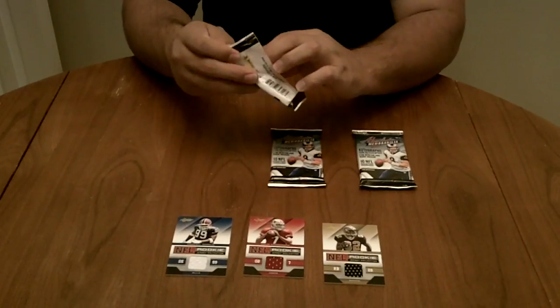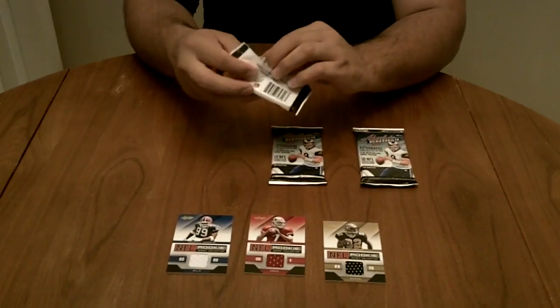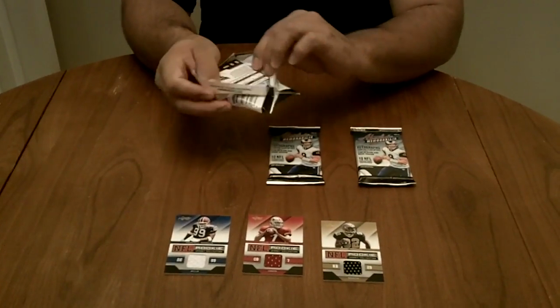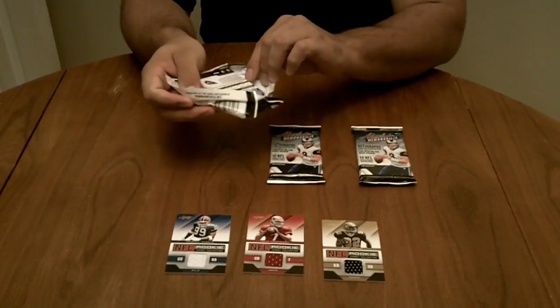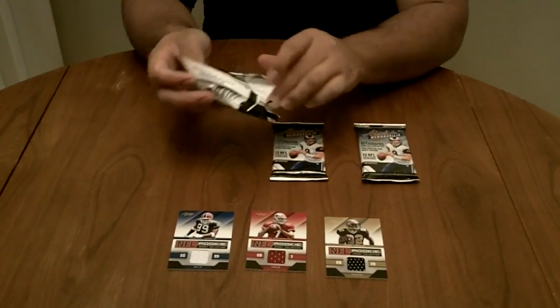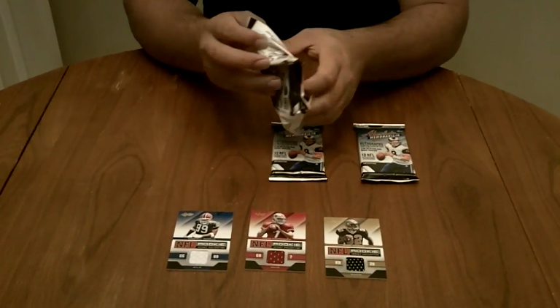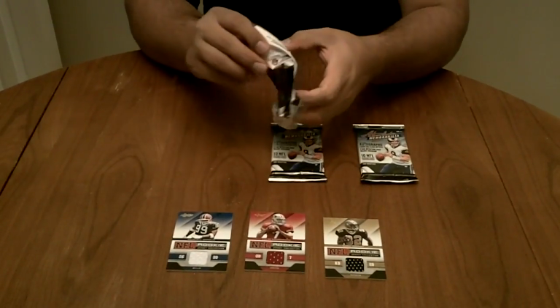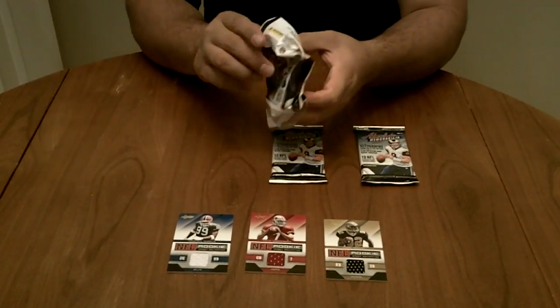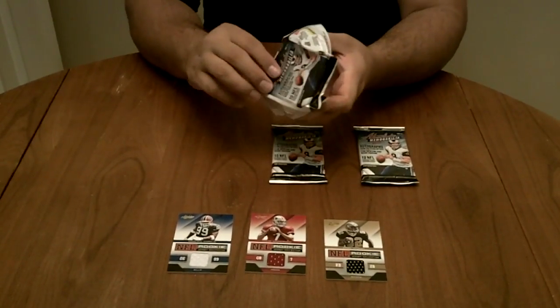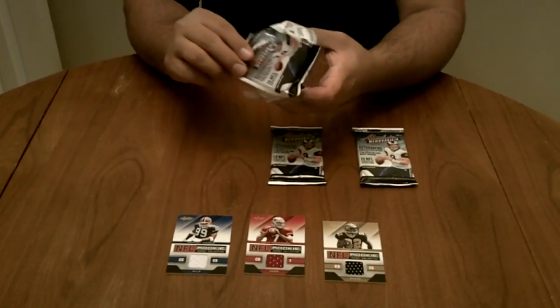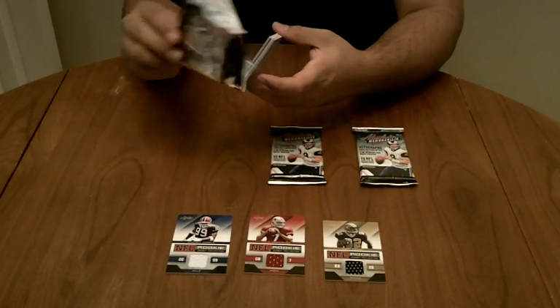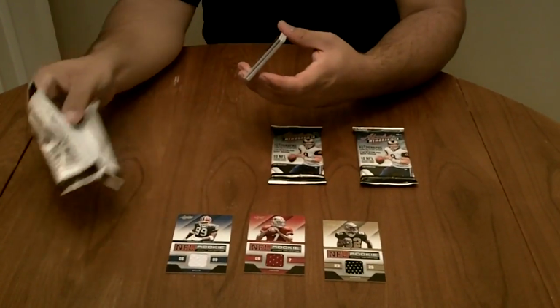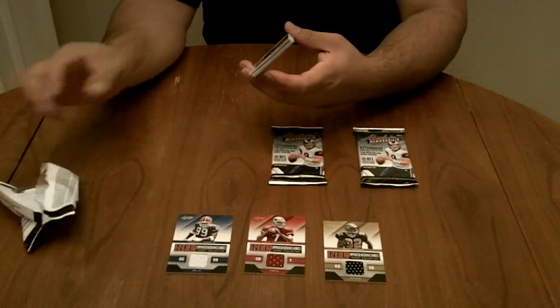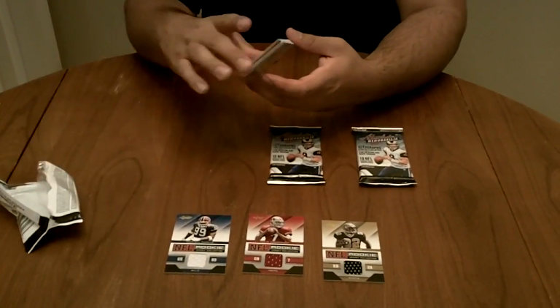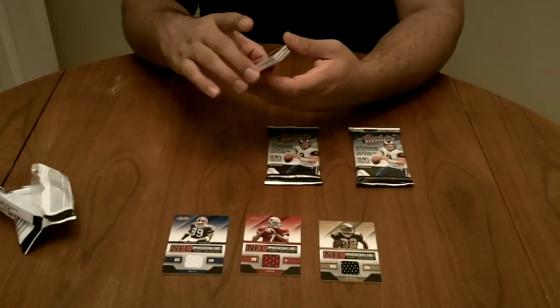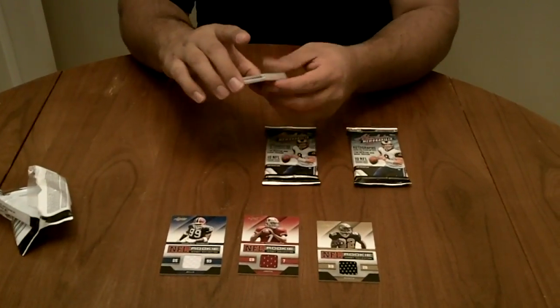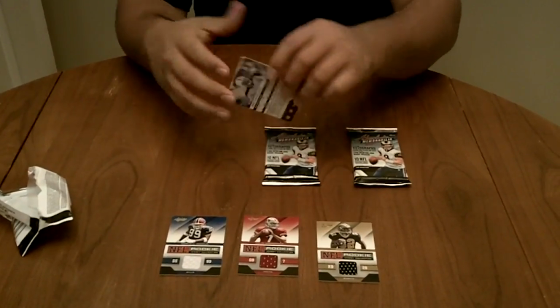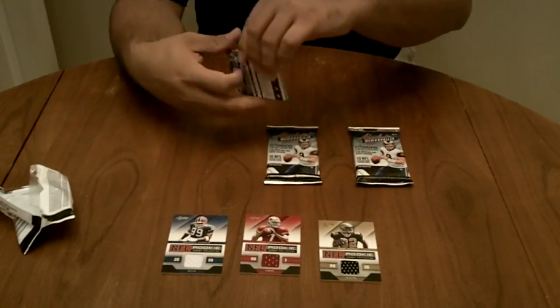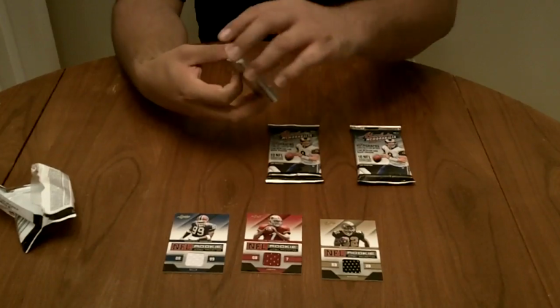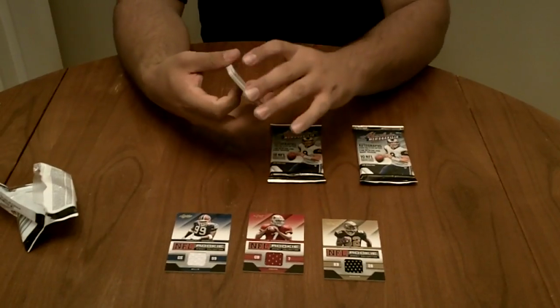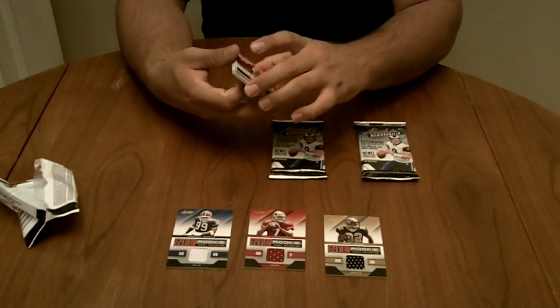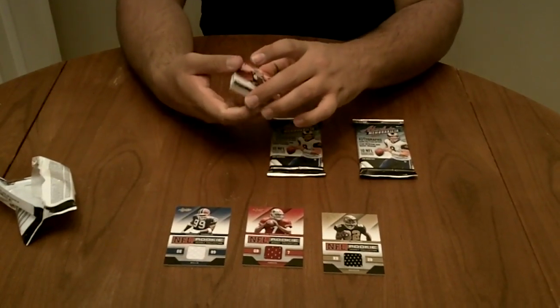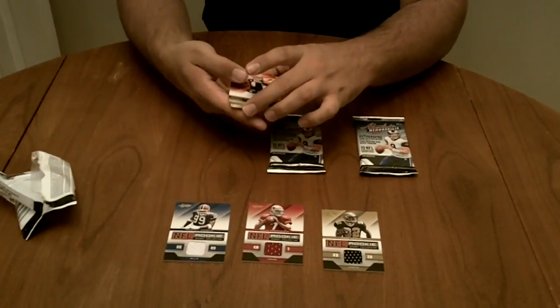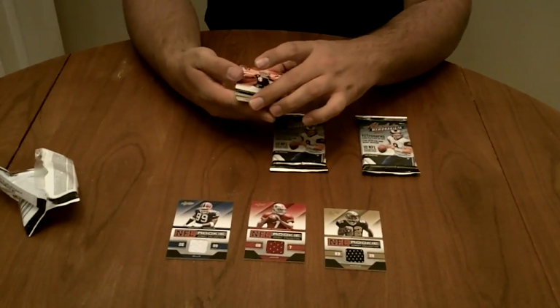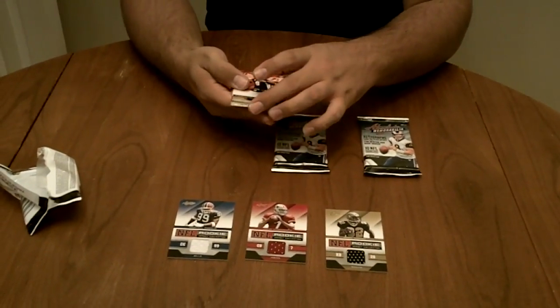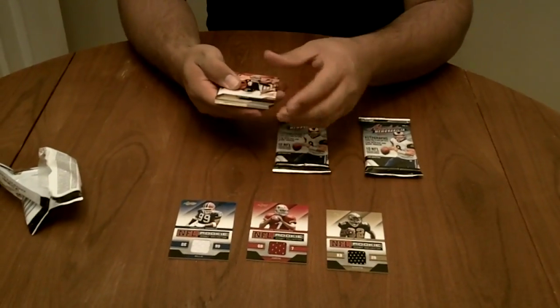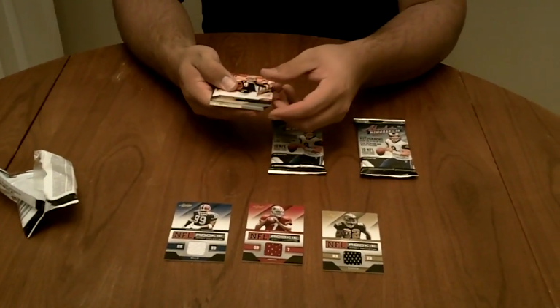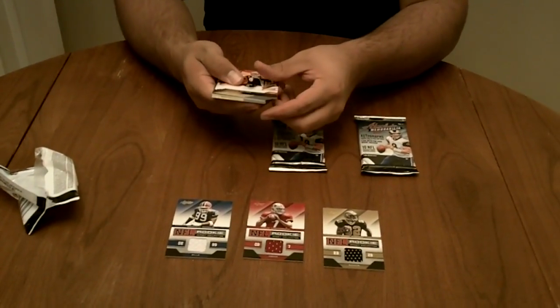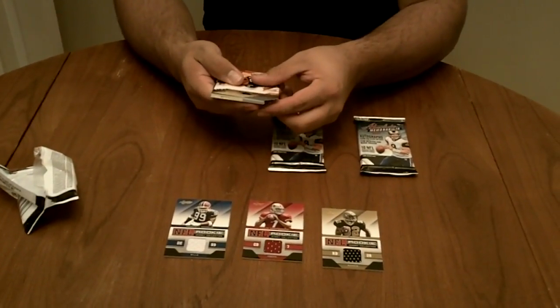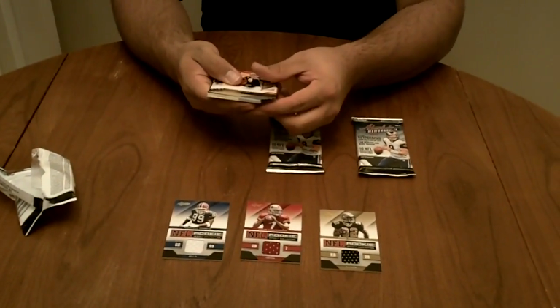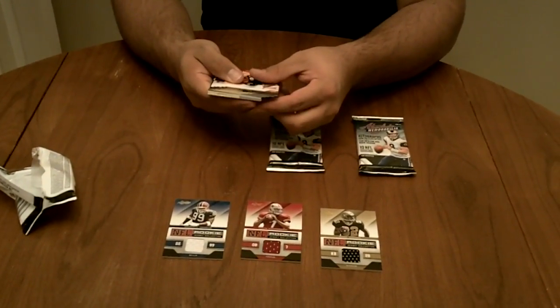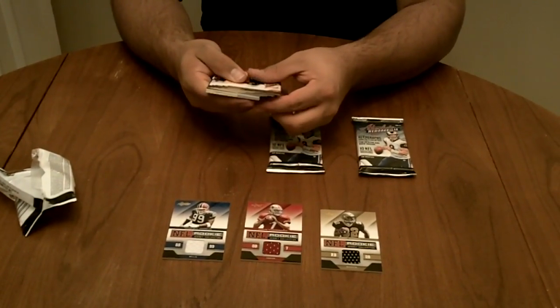If you'd like to learn how to find autographs, relics, jerseys, loot cards, sketch cards, printing plates, please visit our website at www.packsearchers.com.